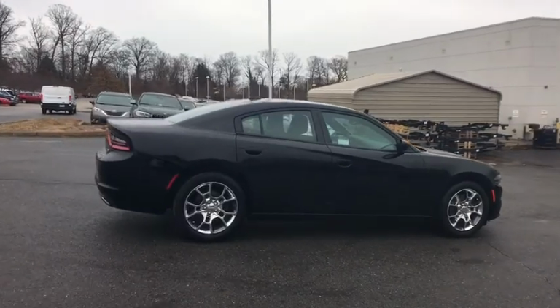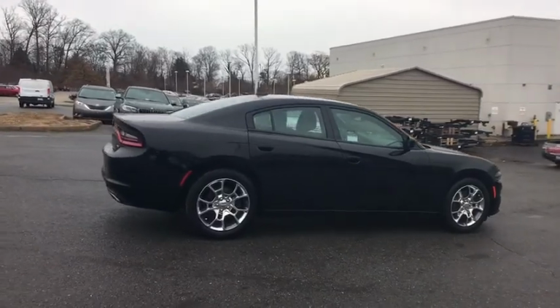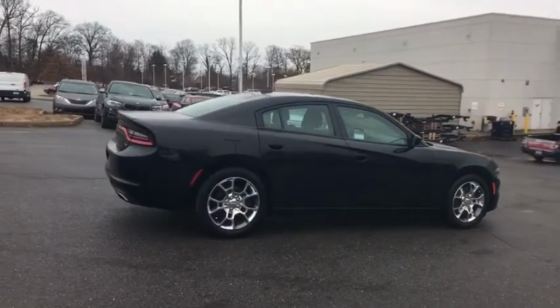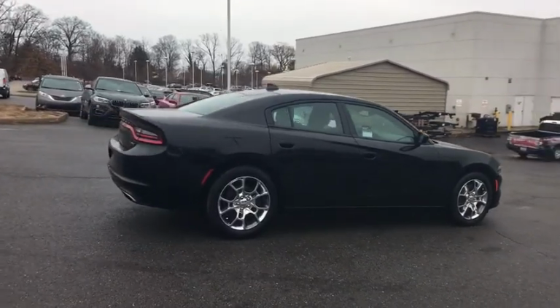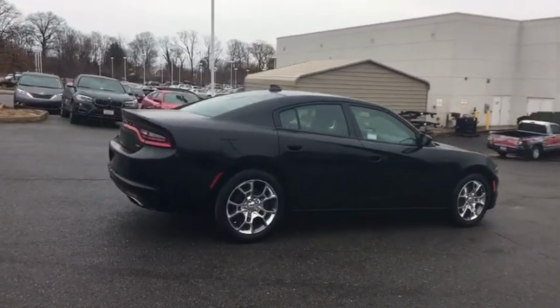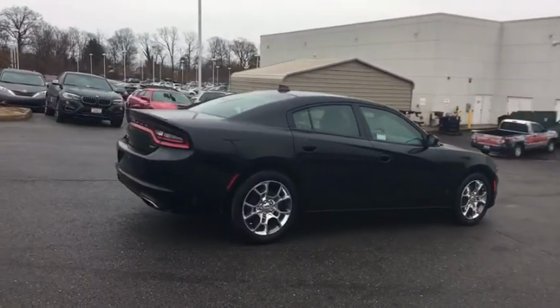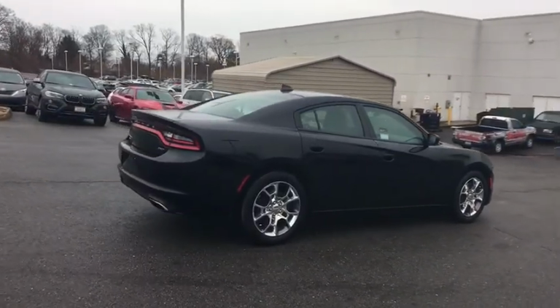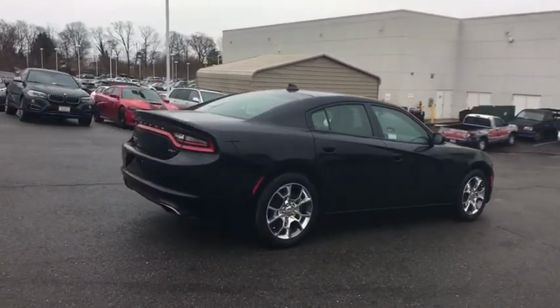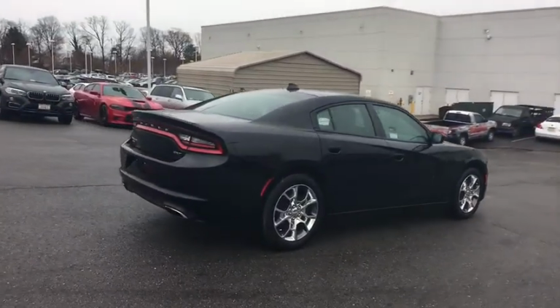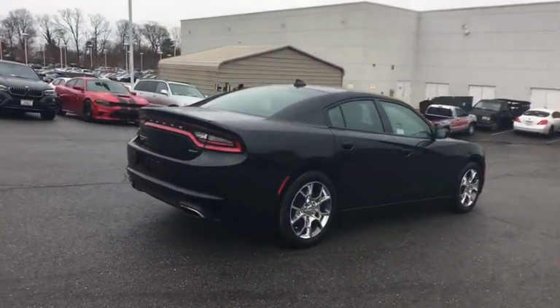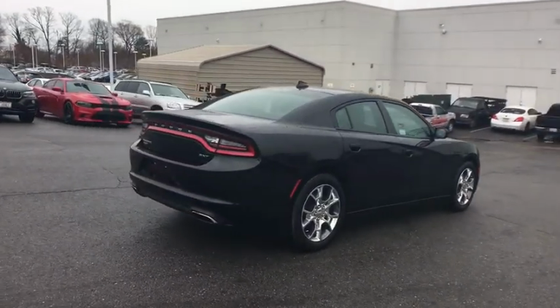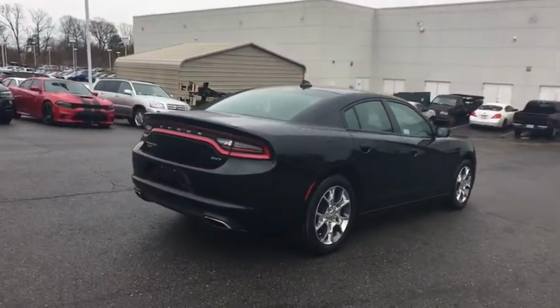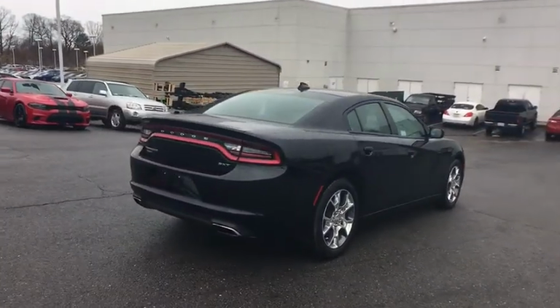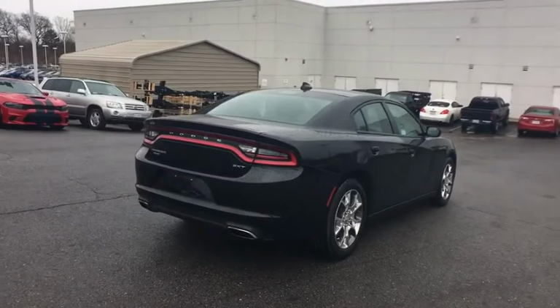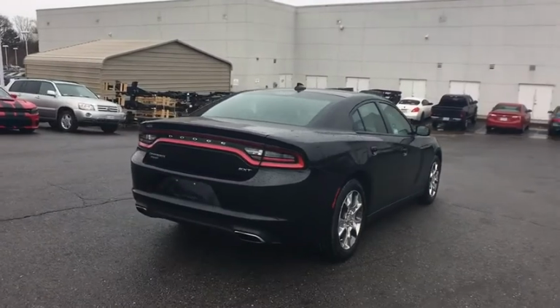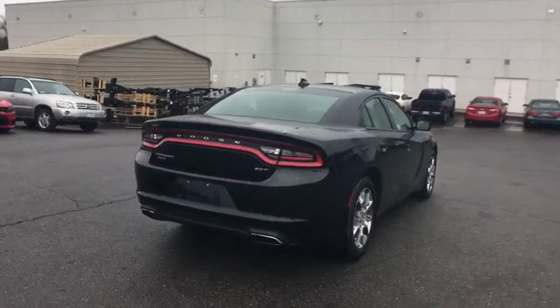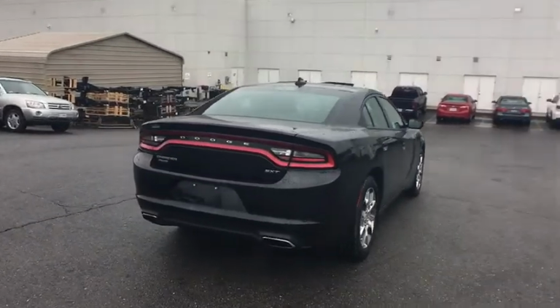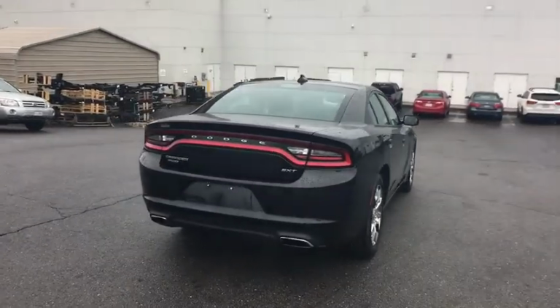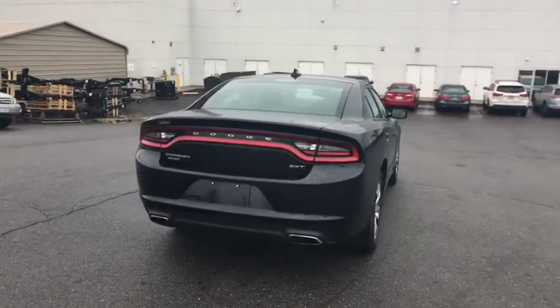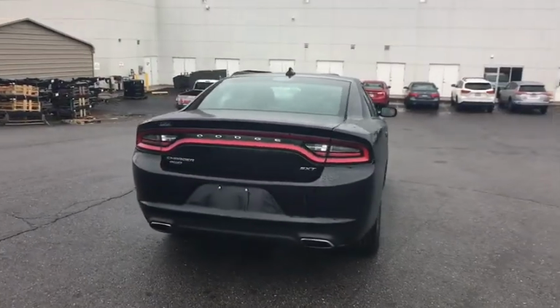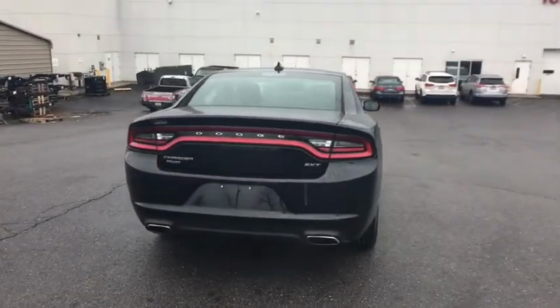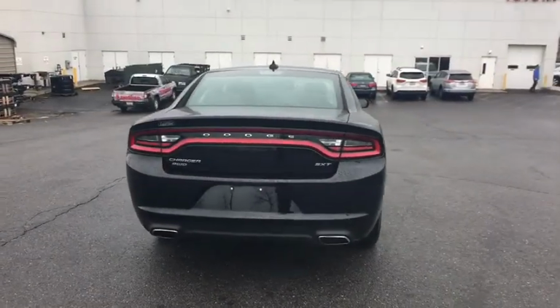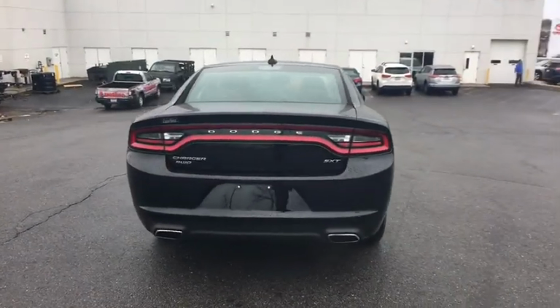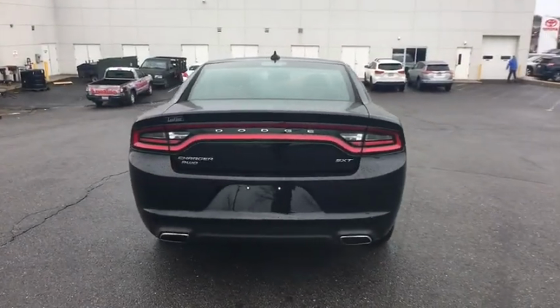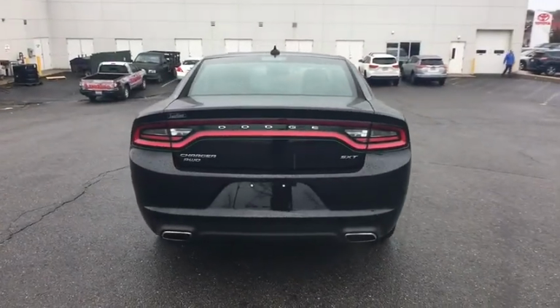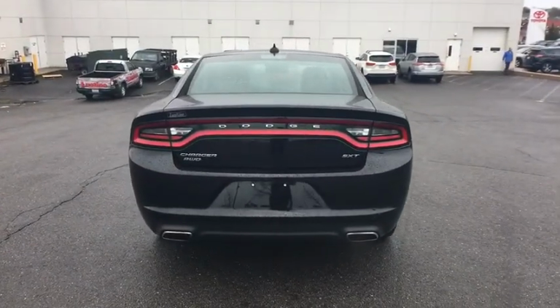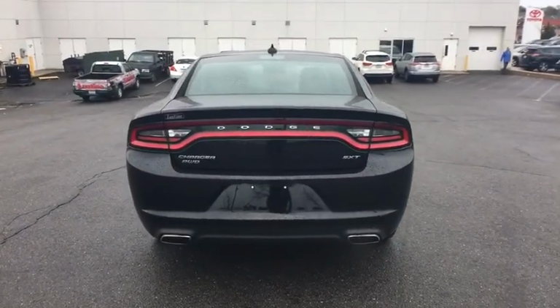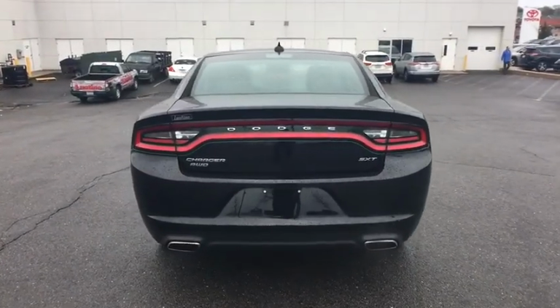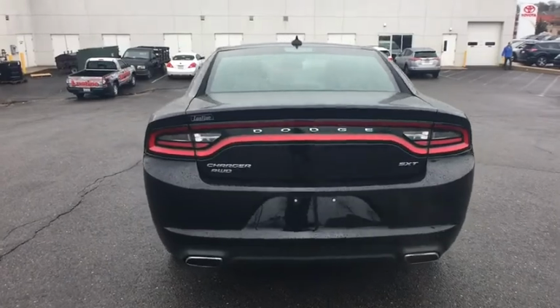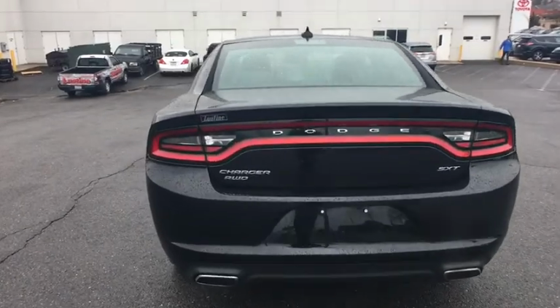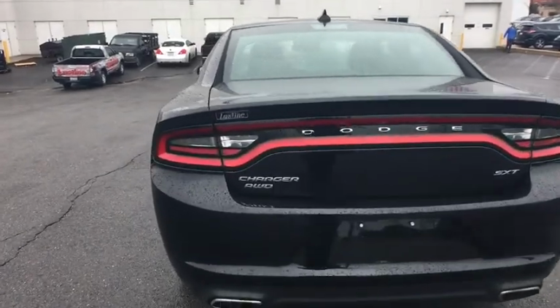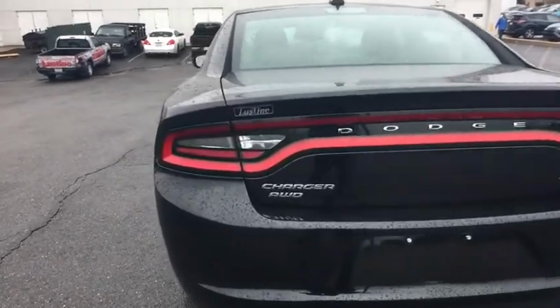Peace of mind comes standard with Charger's 5-star government front and side impact crash test rating. This vehicle has less than 40,000 miles. Here are some of this vehicle's great options.